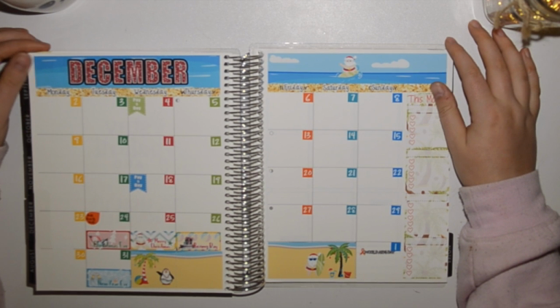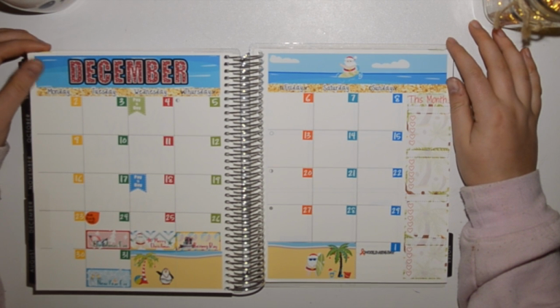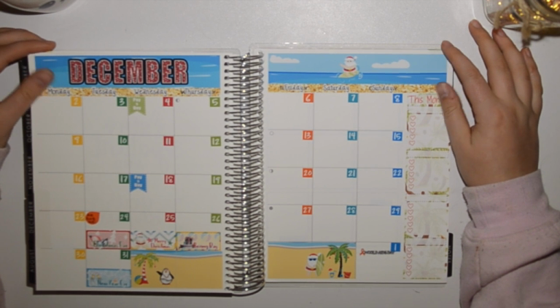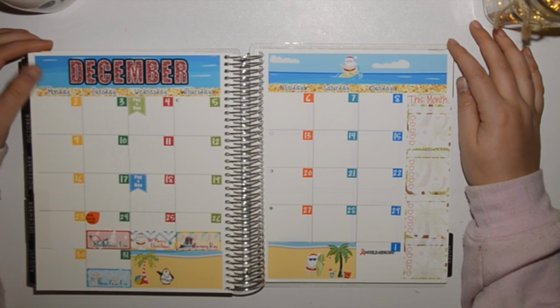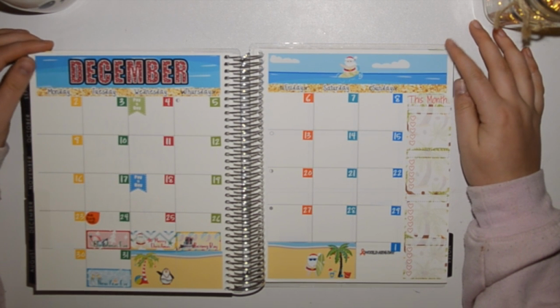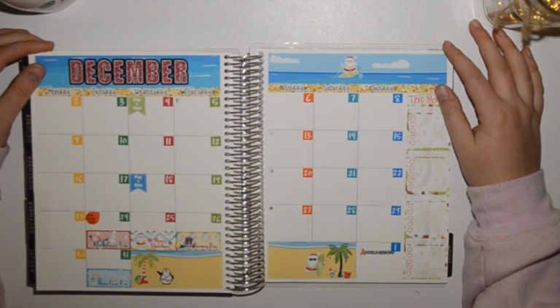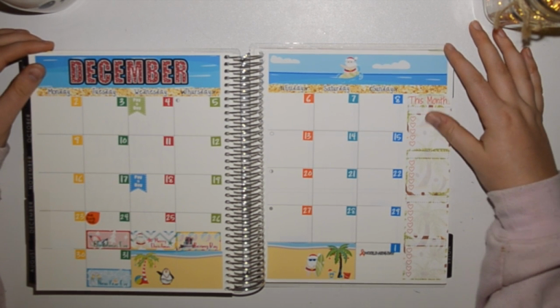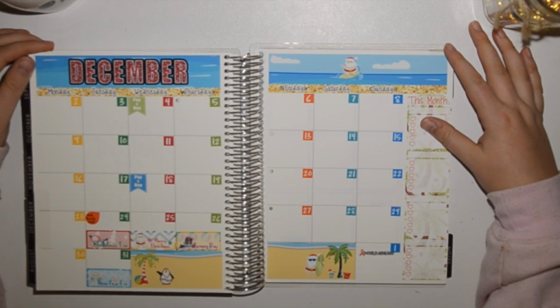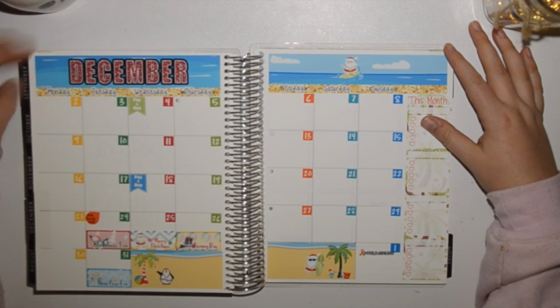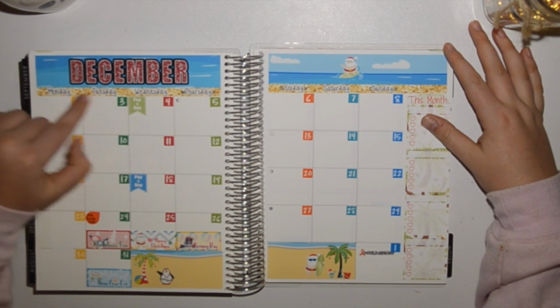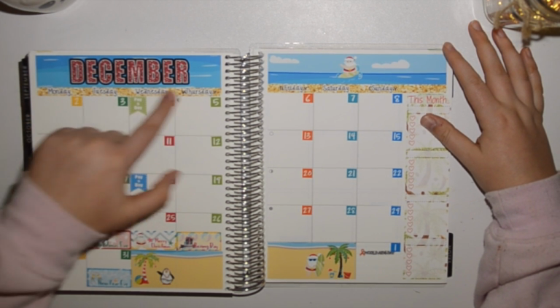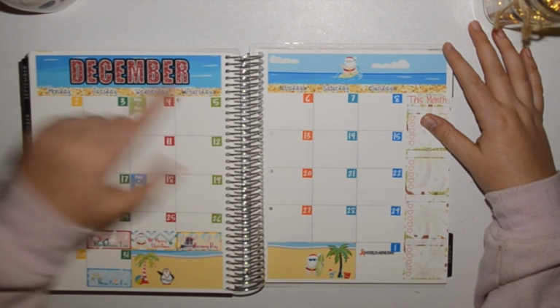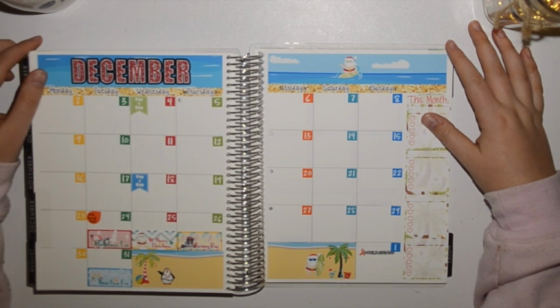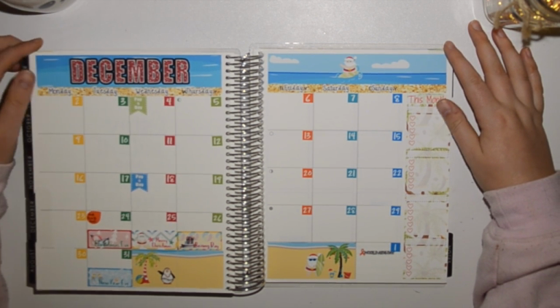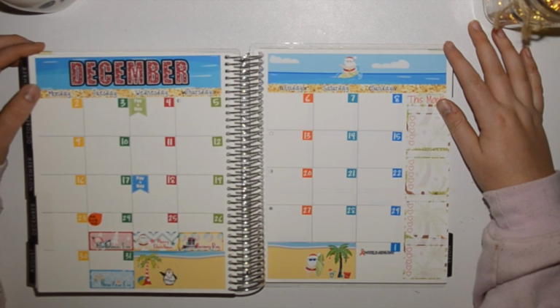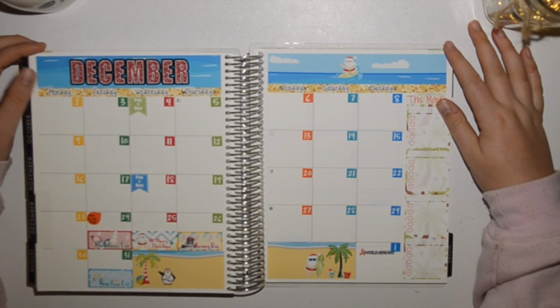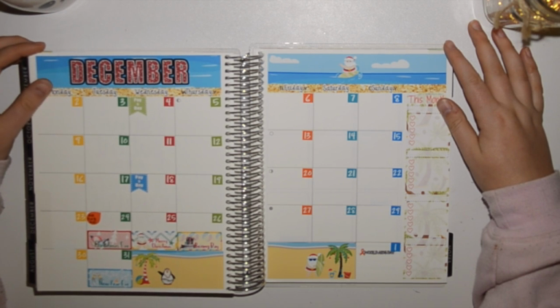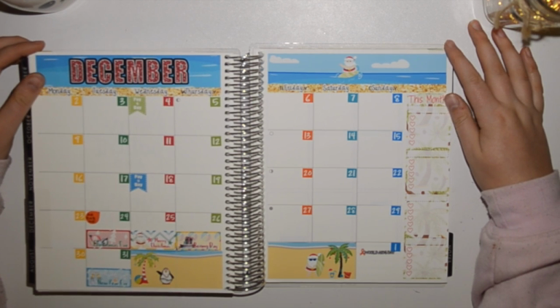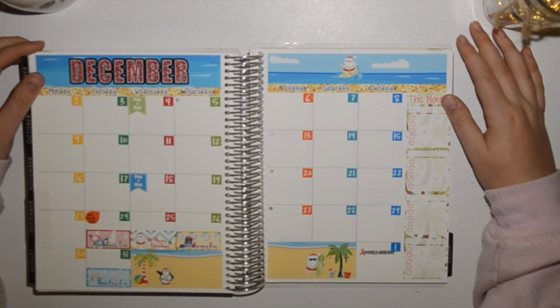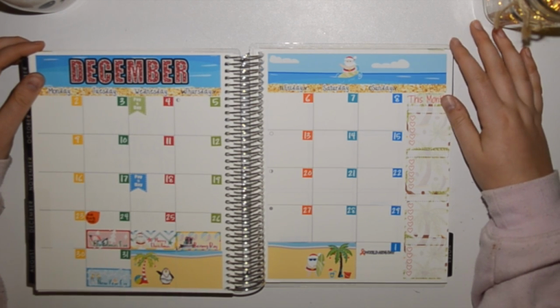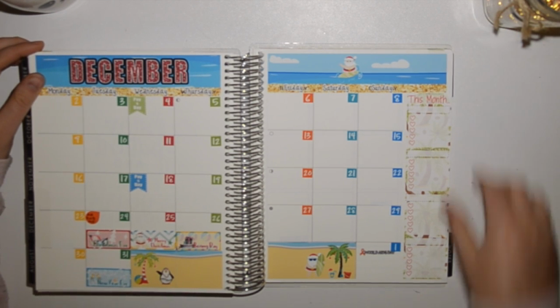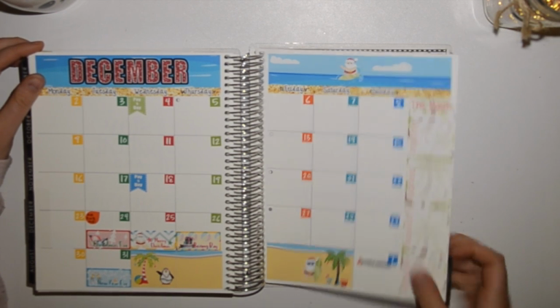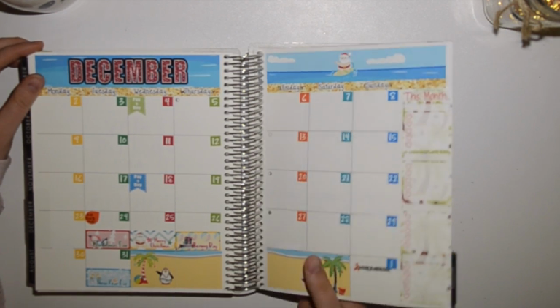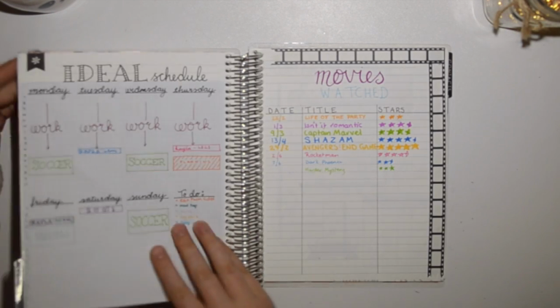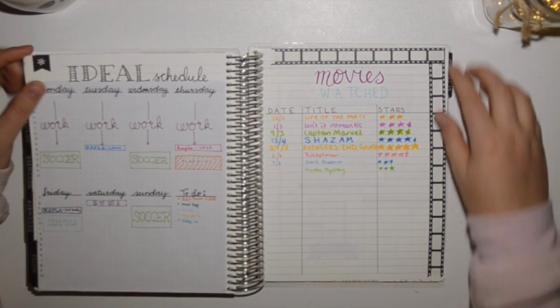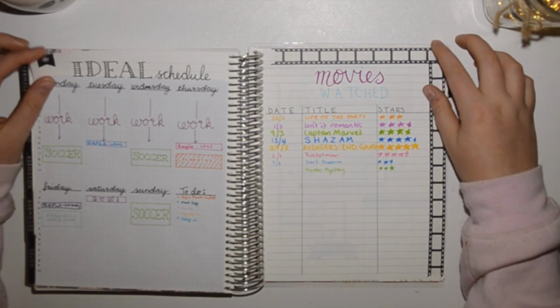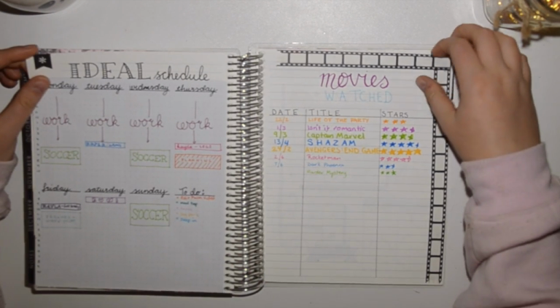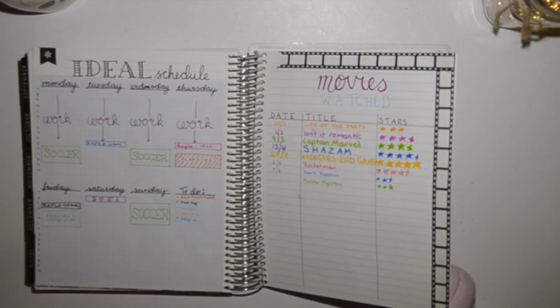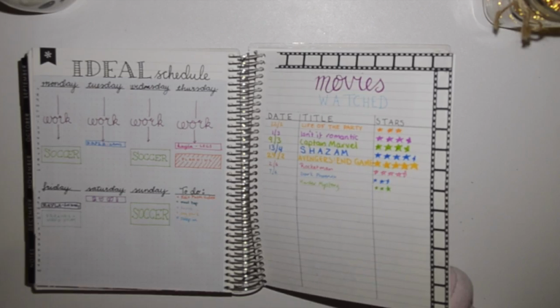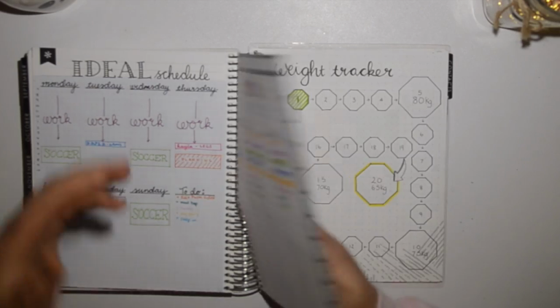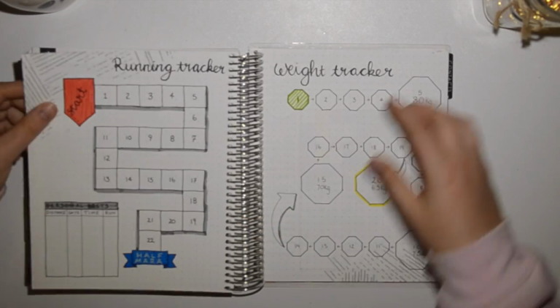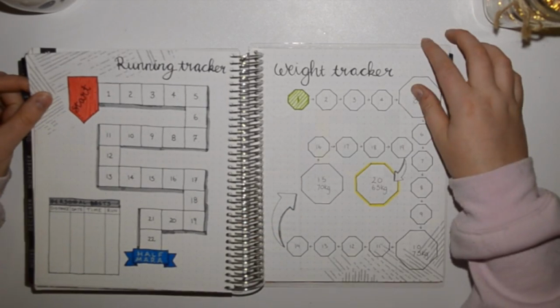Then December — oh, this feels so nice! This is from Stick with Bonbon, and I had to cover the dates because hers was a Sunday start and I really need it to be a Monday start. I'll quickly show you the notes sections.